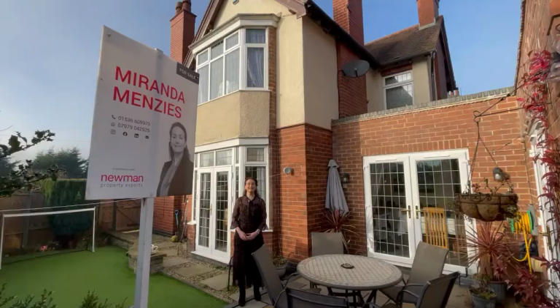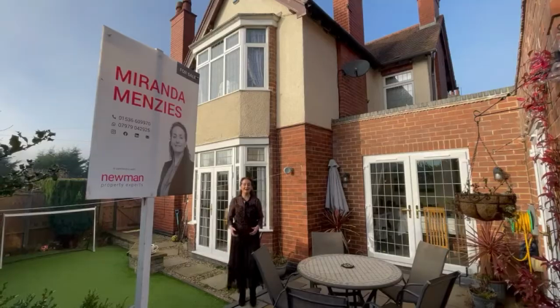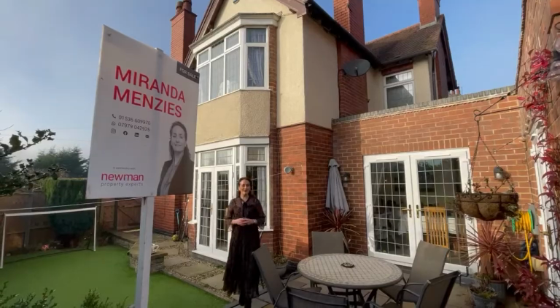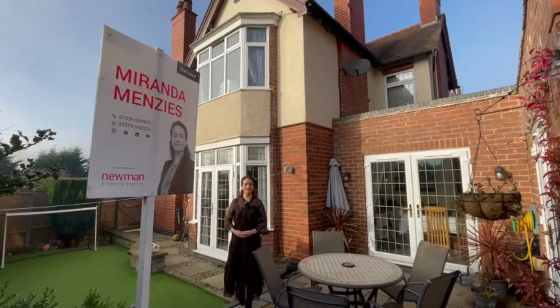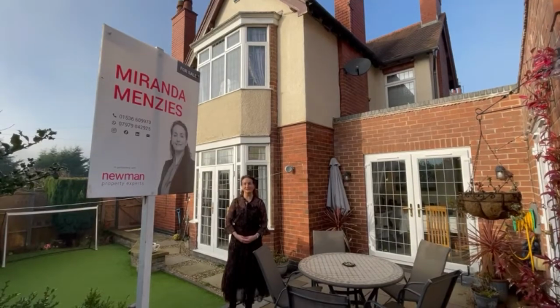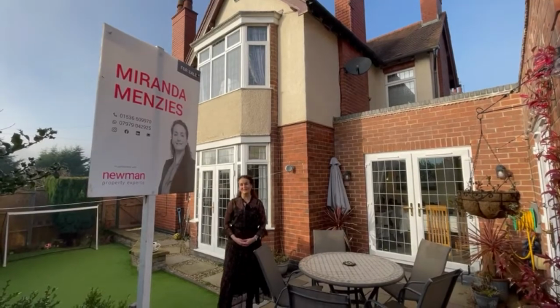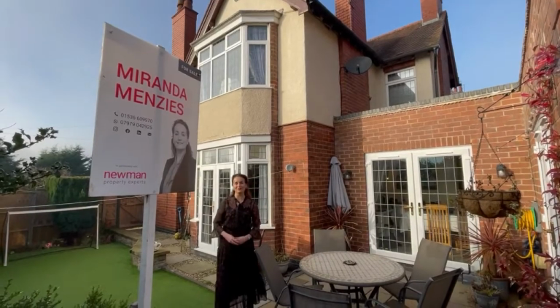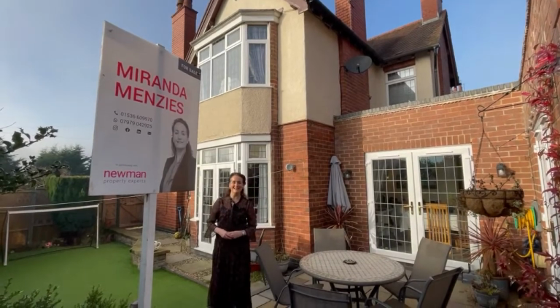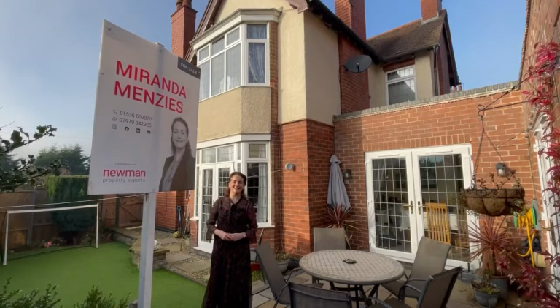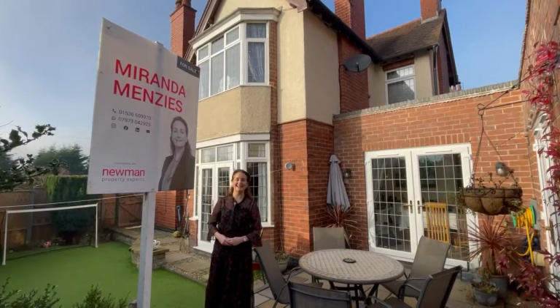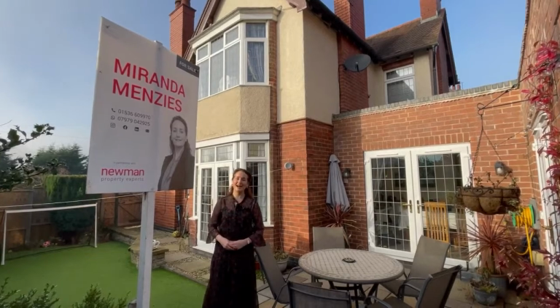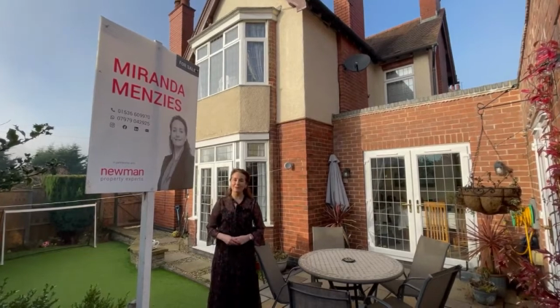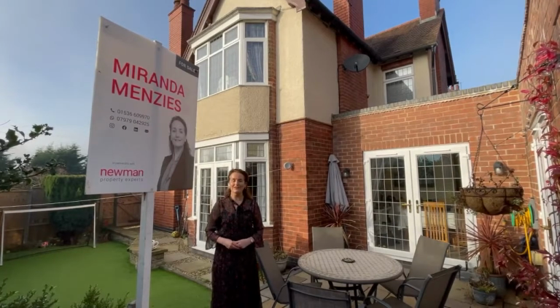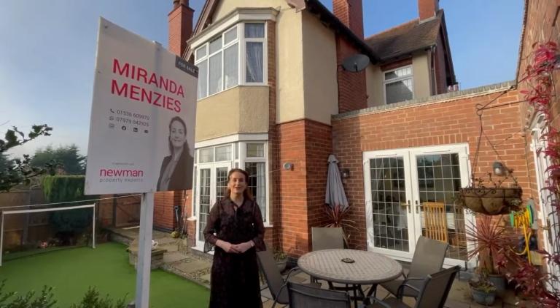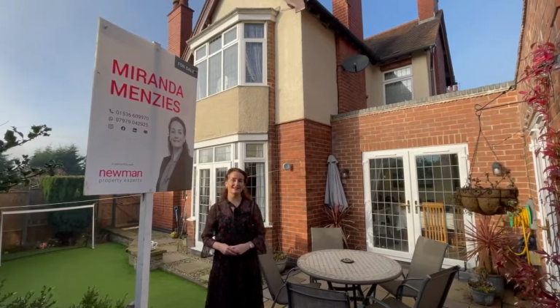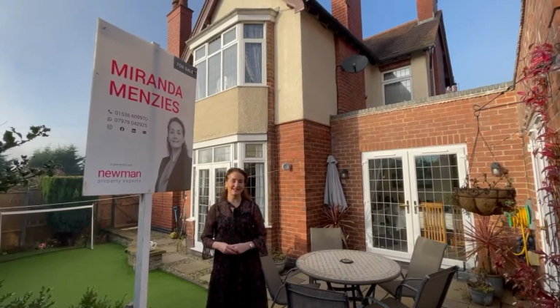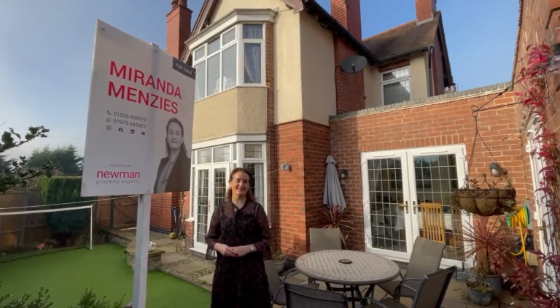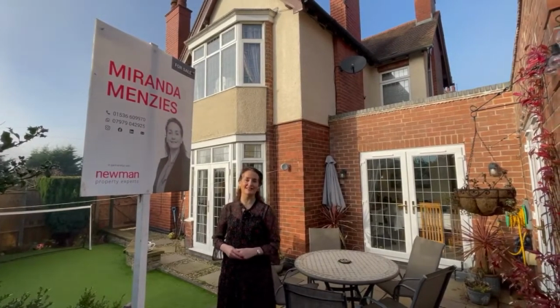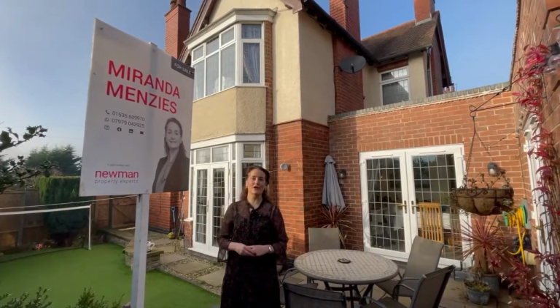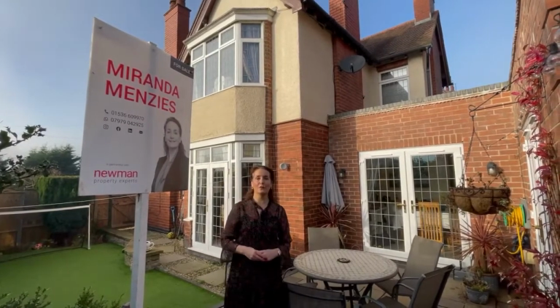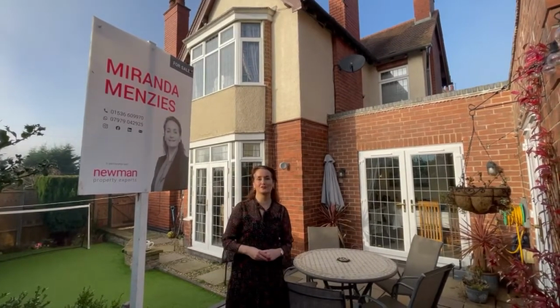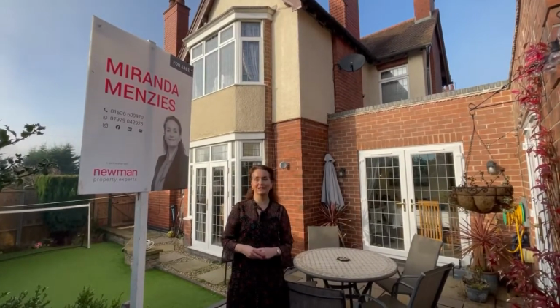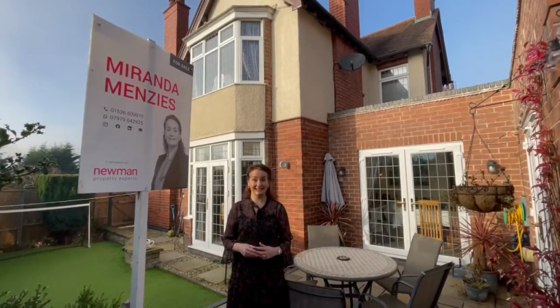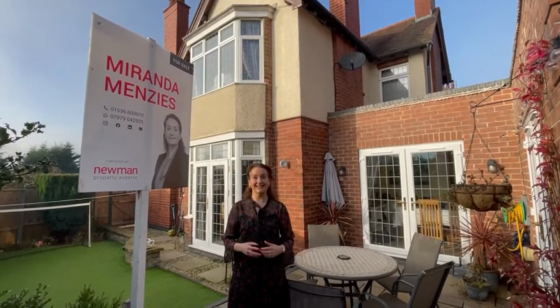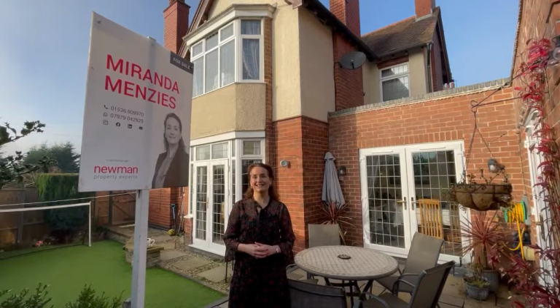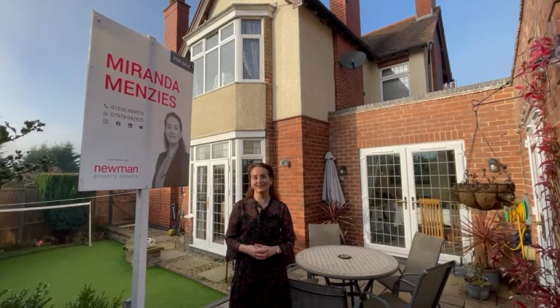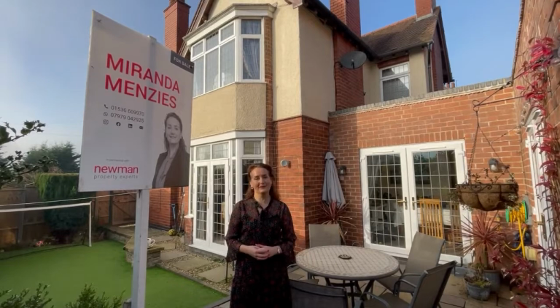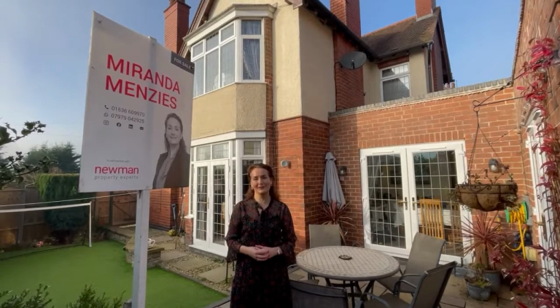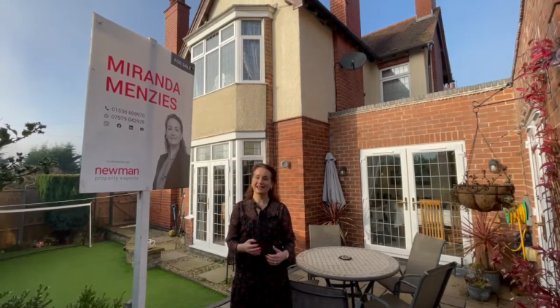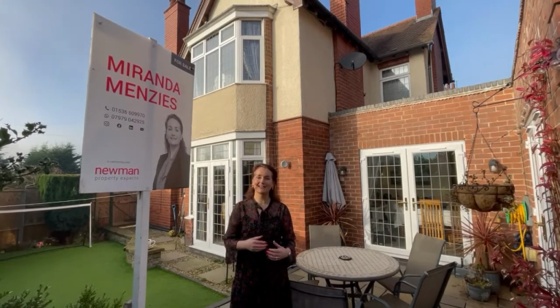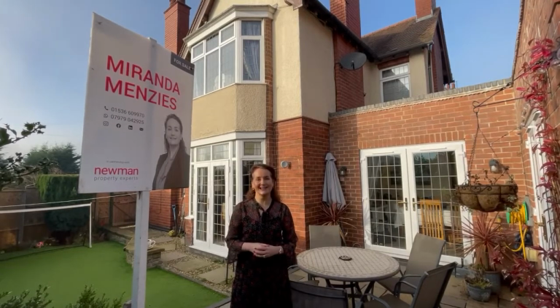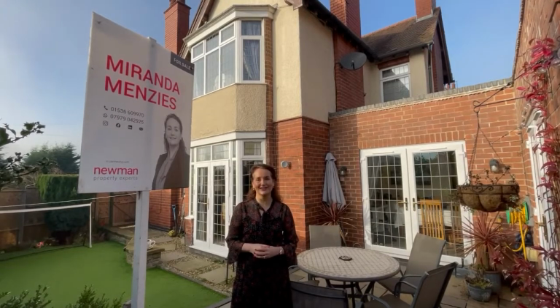Today I'm in the popular village of Milford and I'm really excited to say I'm bringing onto the market this 1930s four-bedroomed extended detached family home. Come inside and take a look.